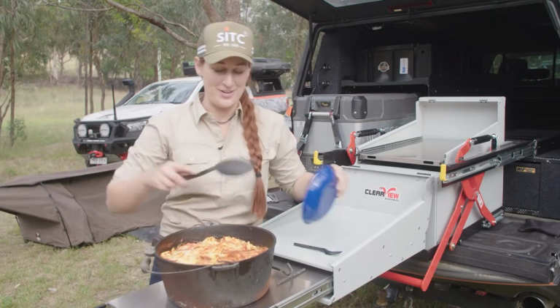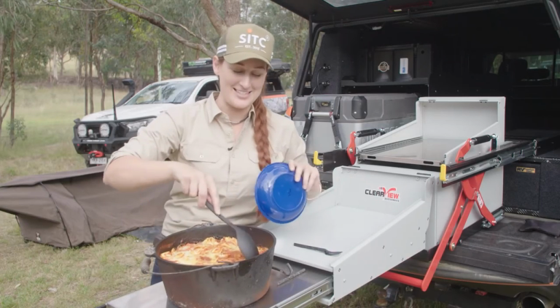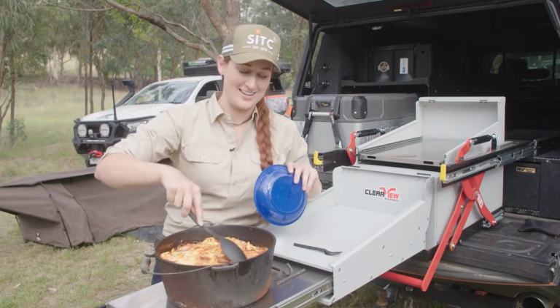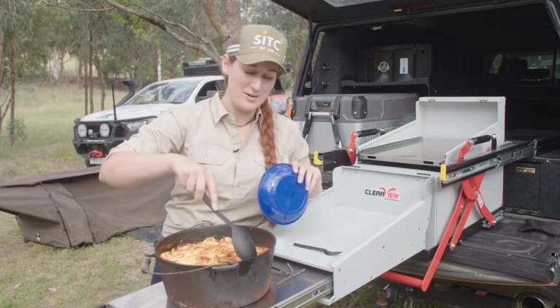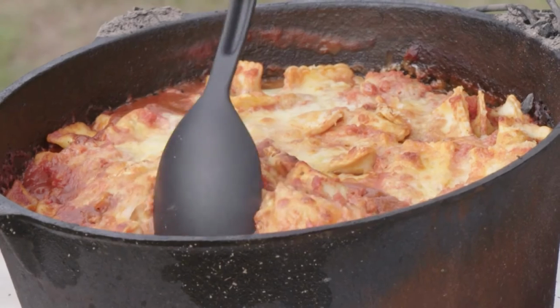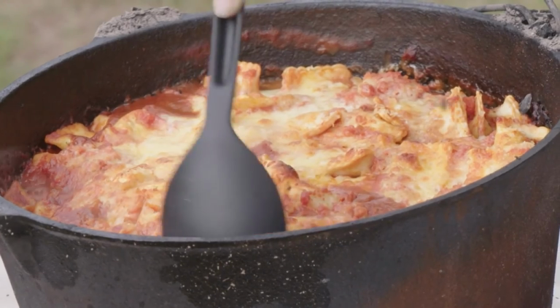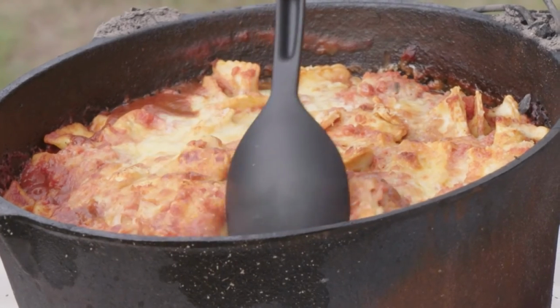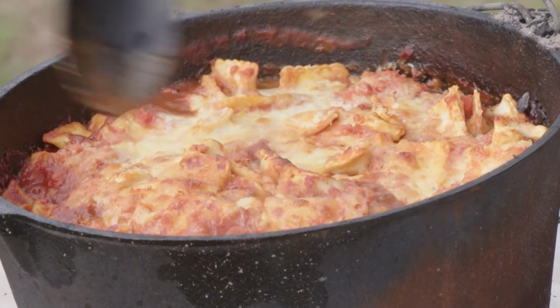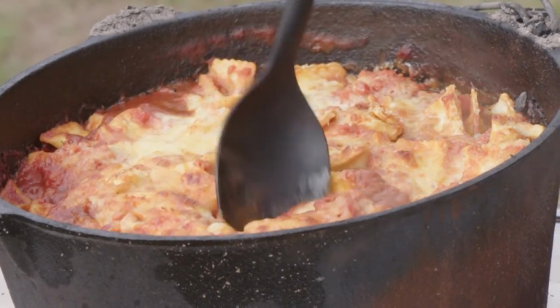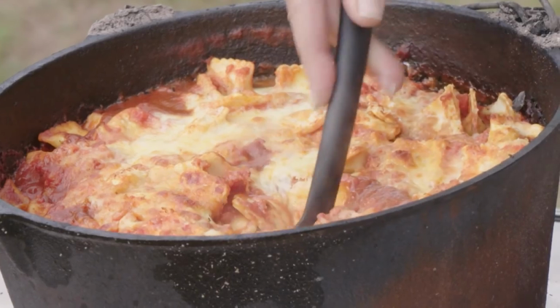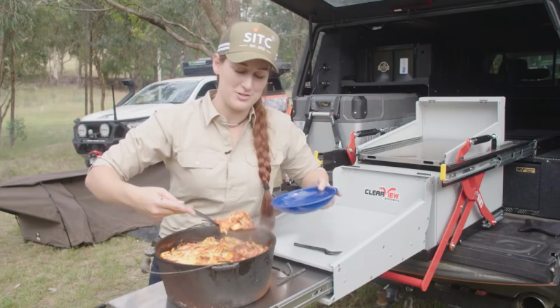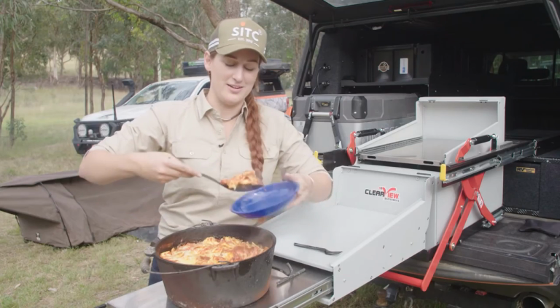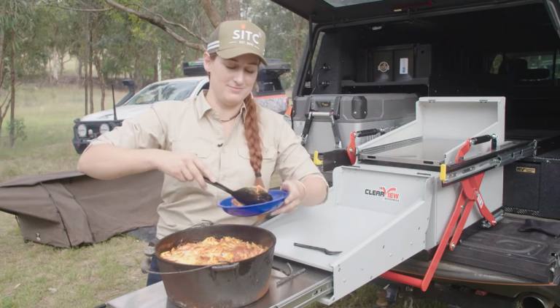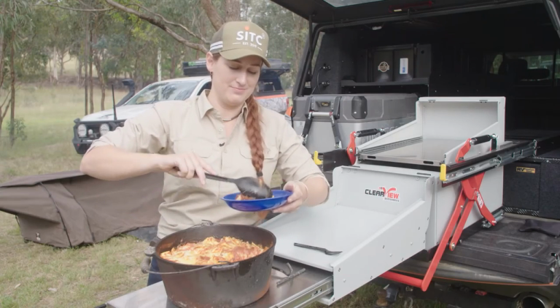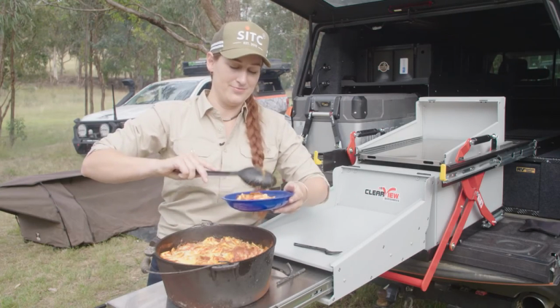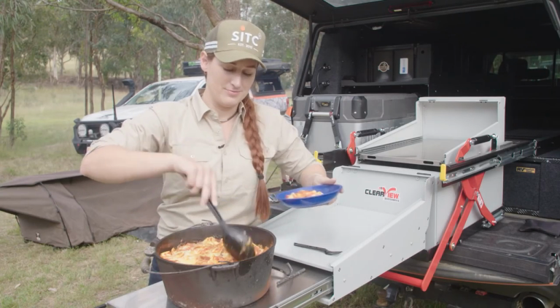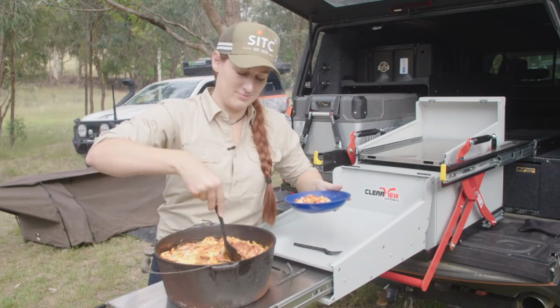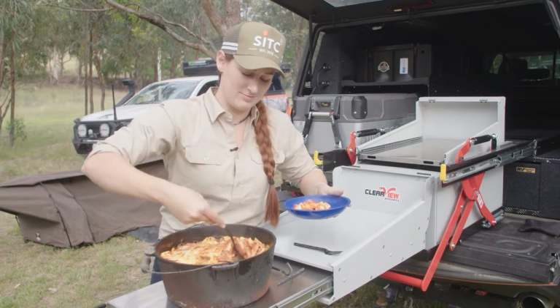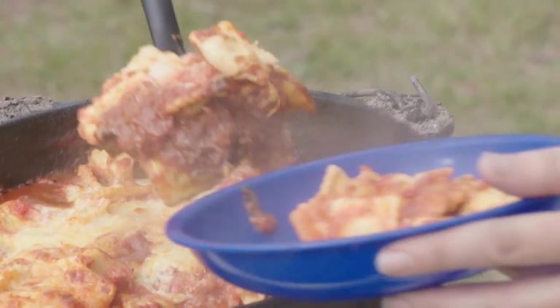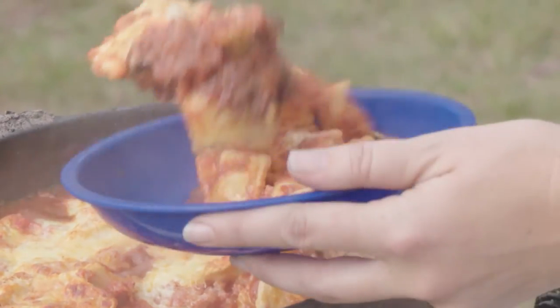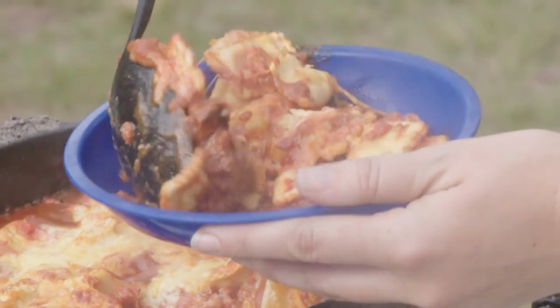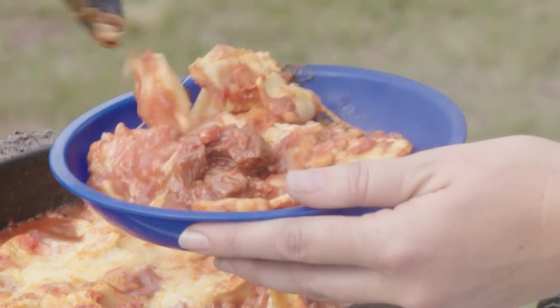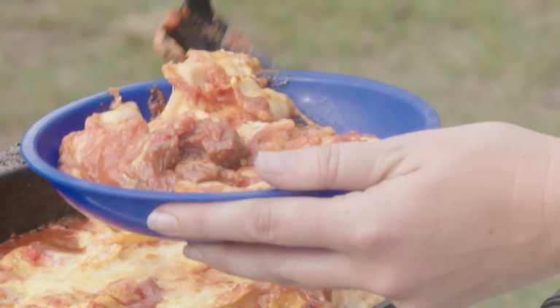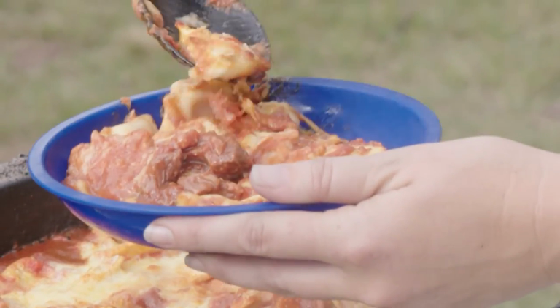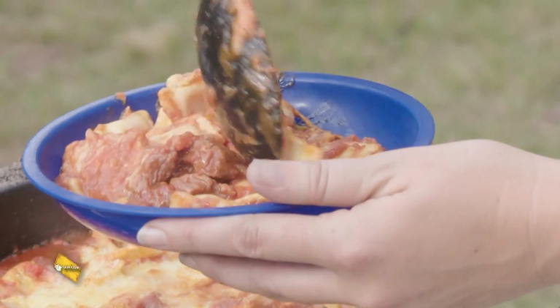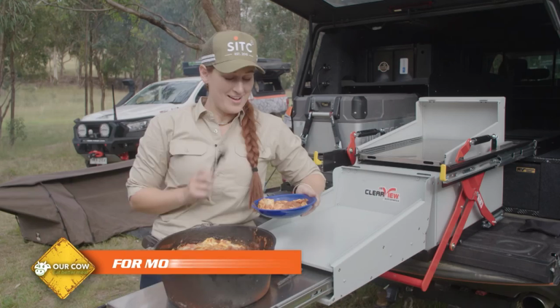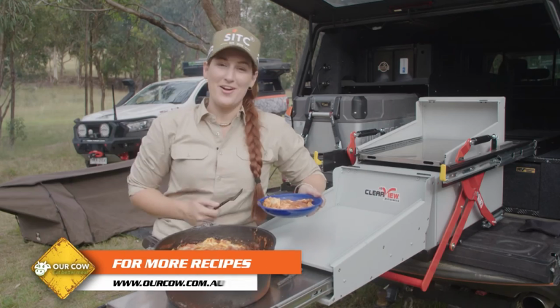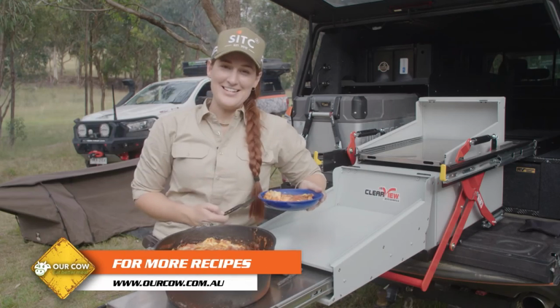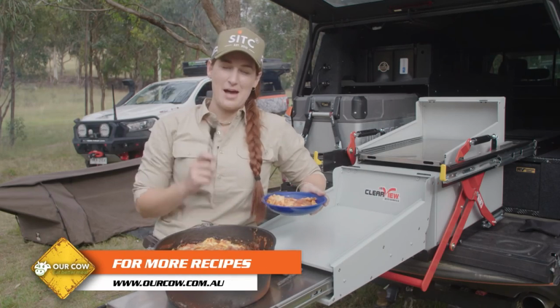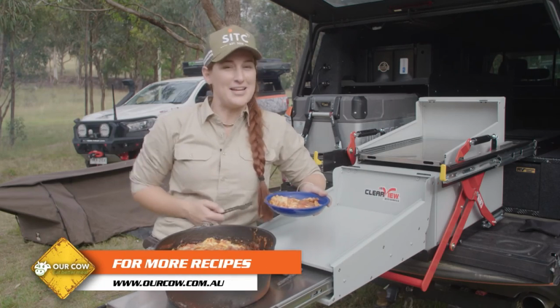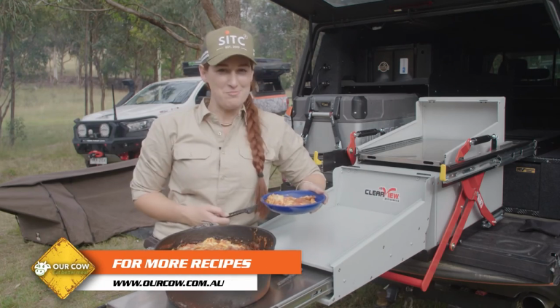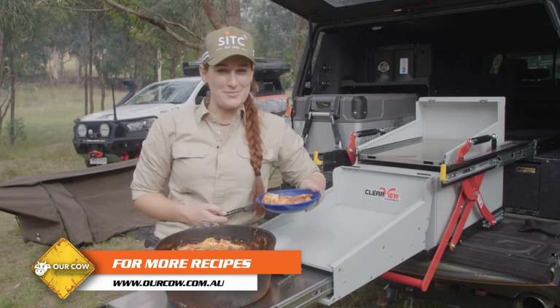That looks fantastic — cooked to perfection. That meat is going to be so tender. Well, that's me done for the night. I'm going to go eat this. How about we see what Alicia and Boggy are up to?